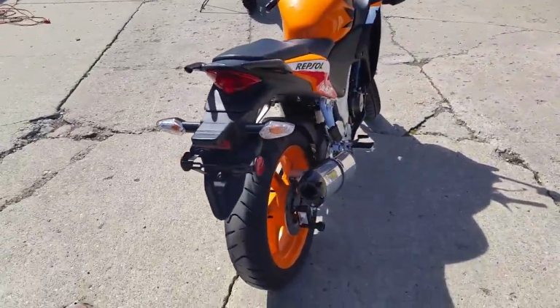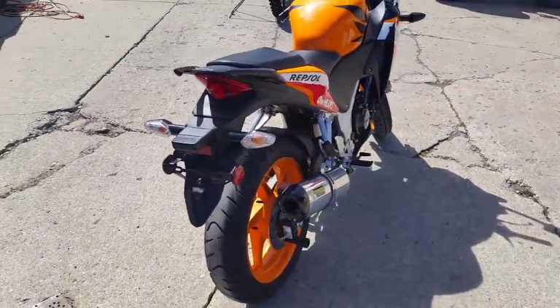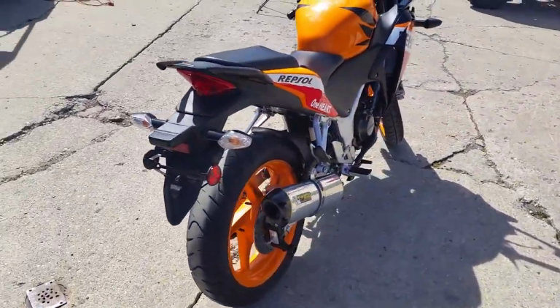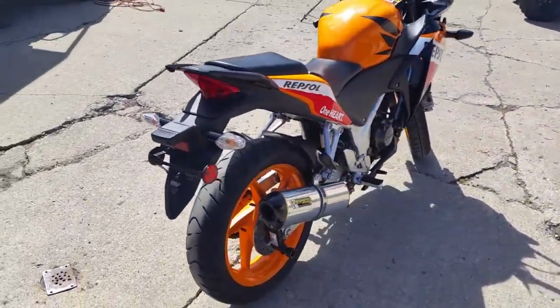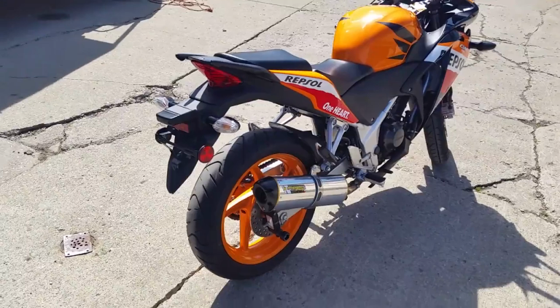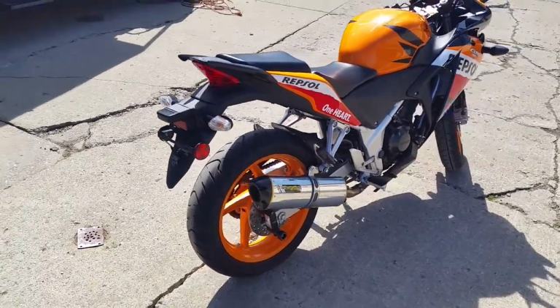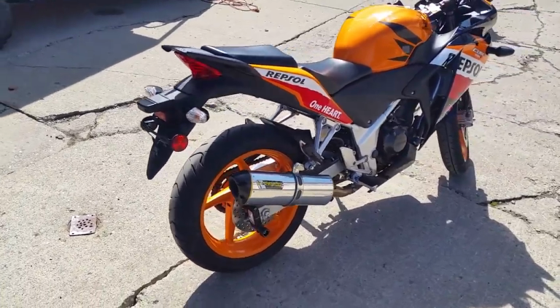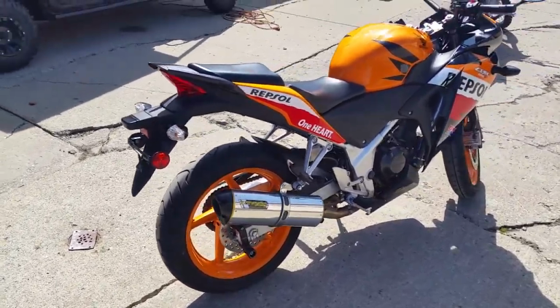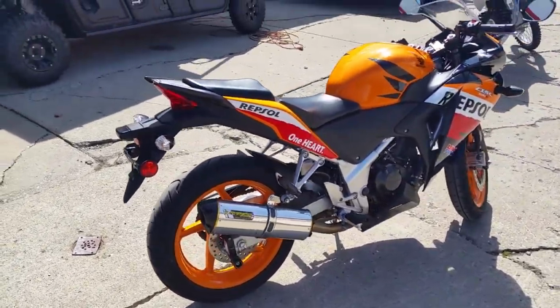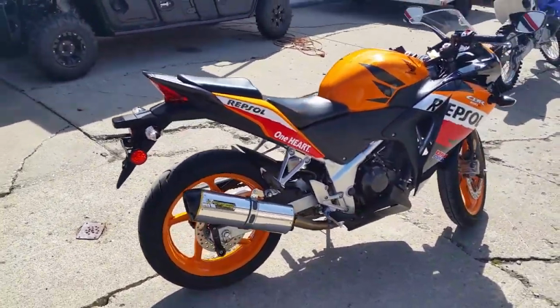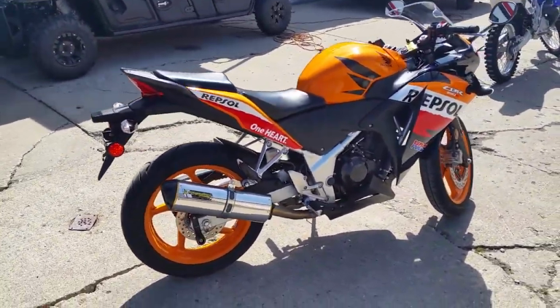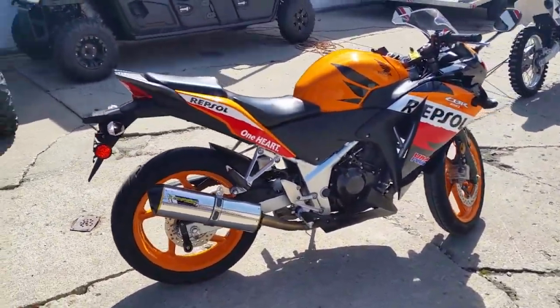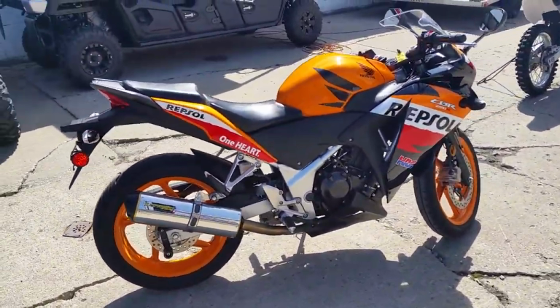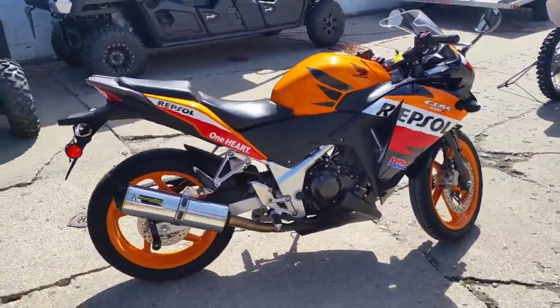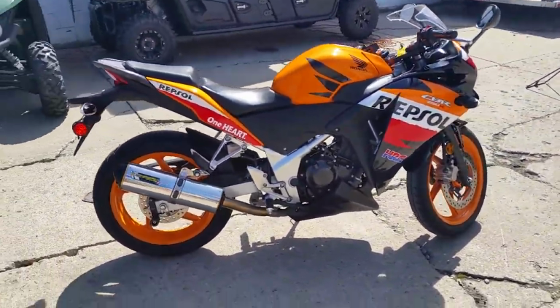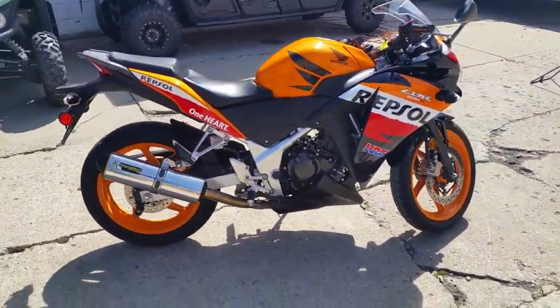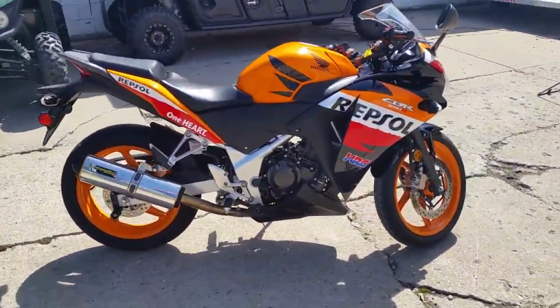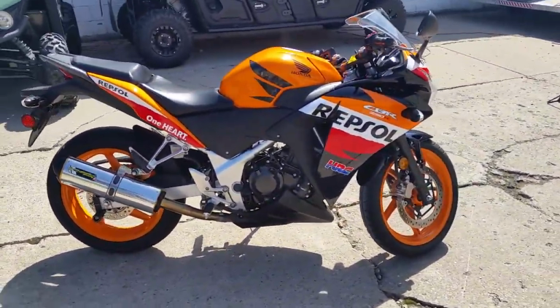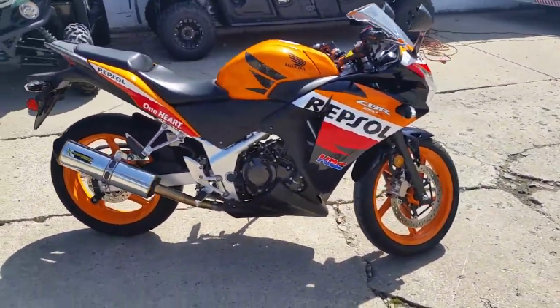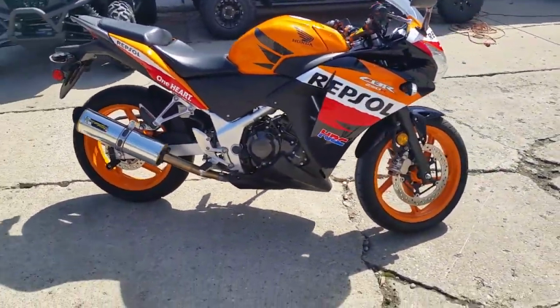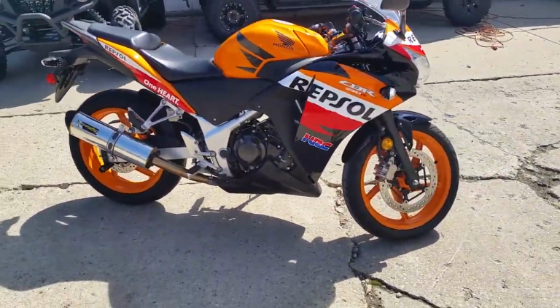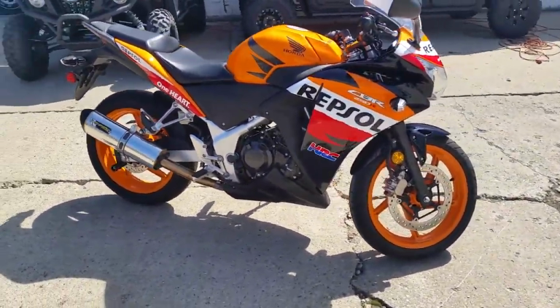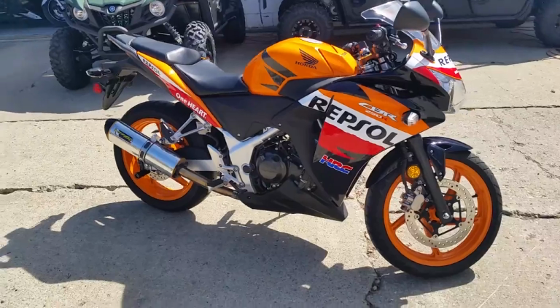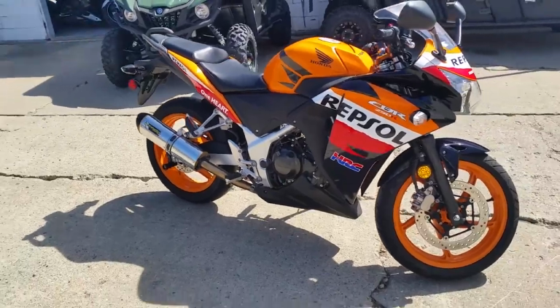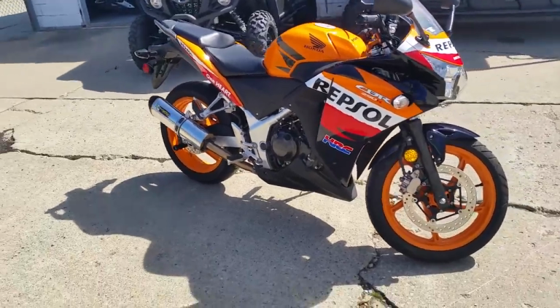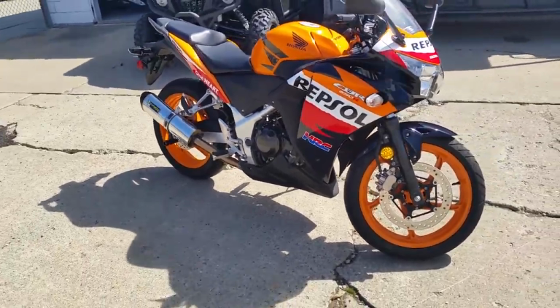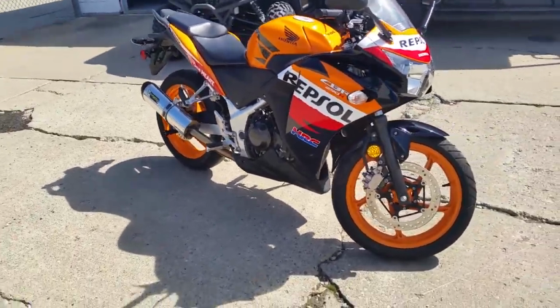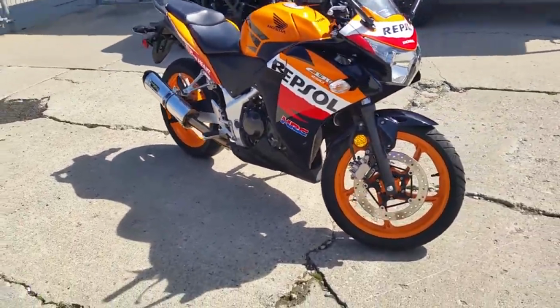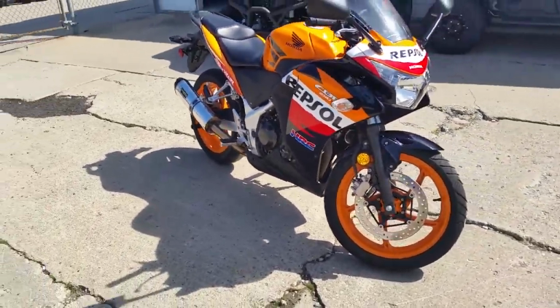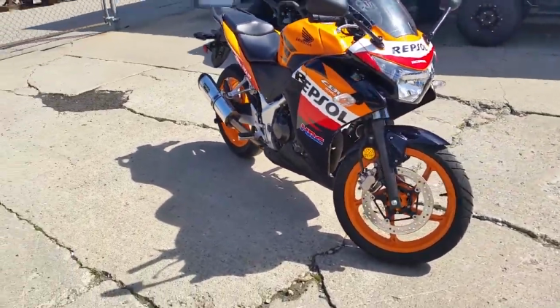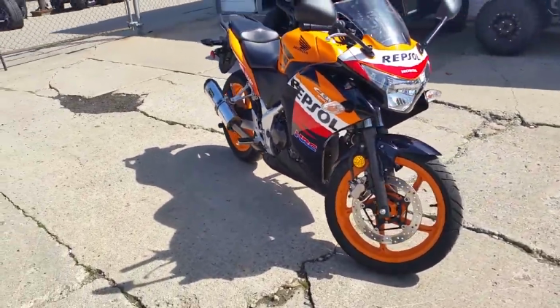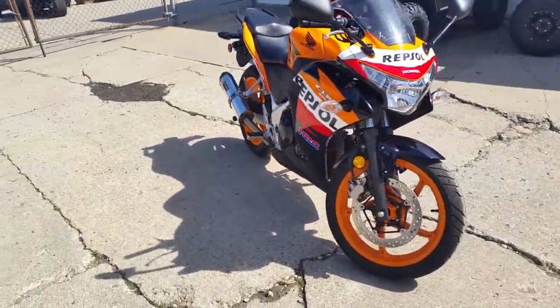We've got a 2013 Honda CBR250R Repsol Edition crotch rocket for sale. This bike's barely broke in — 1,568 miles.